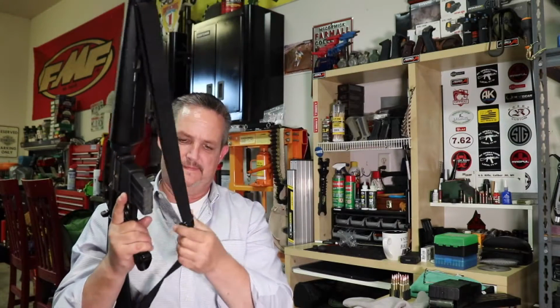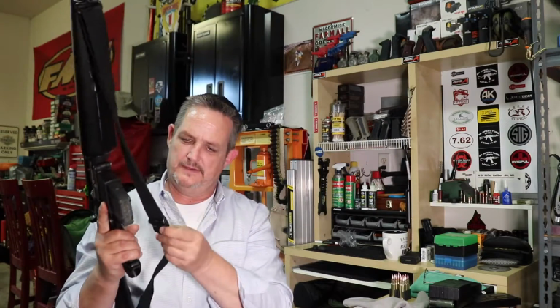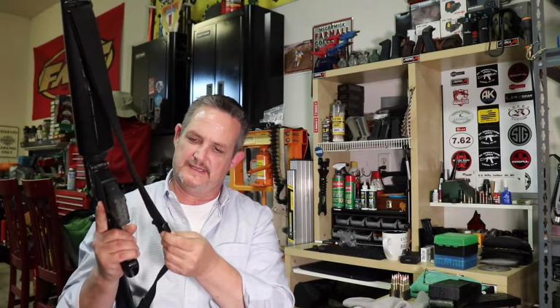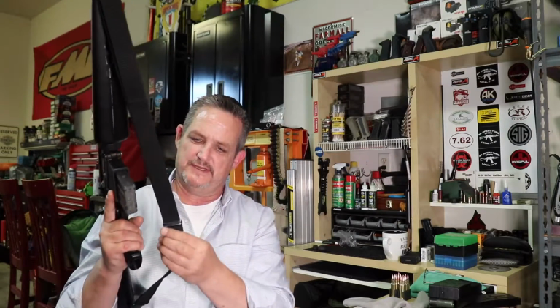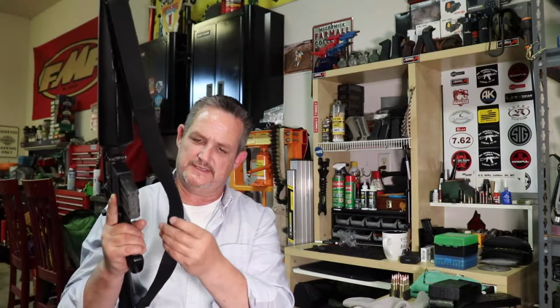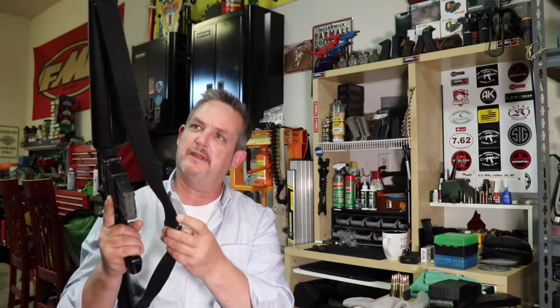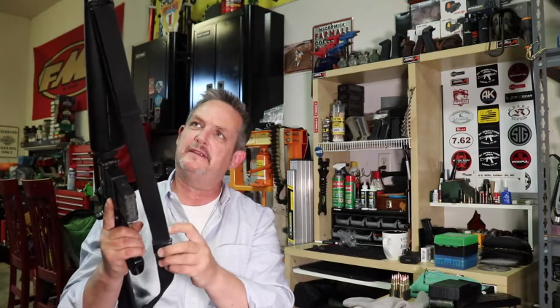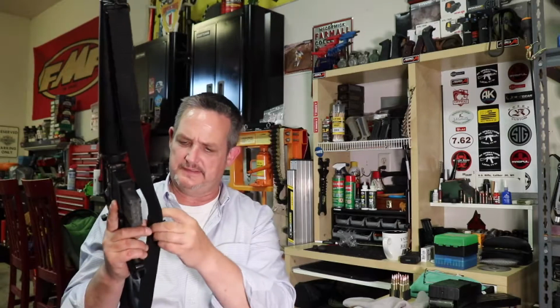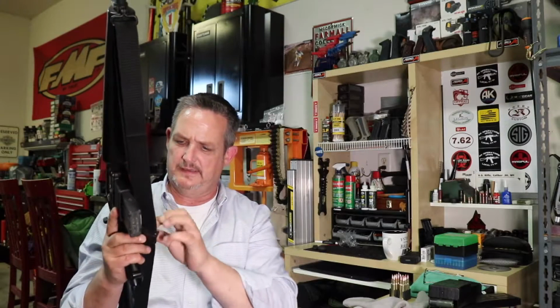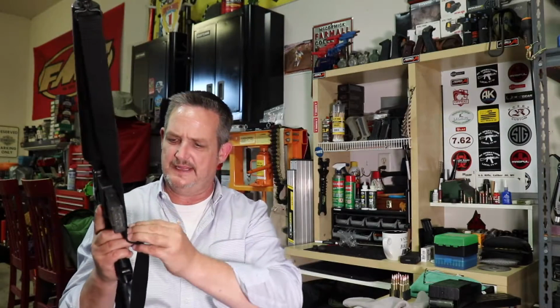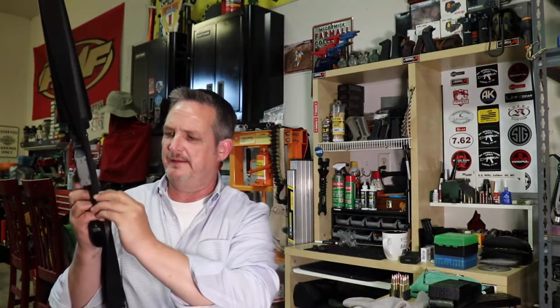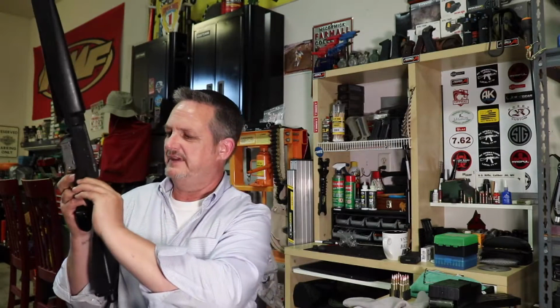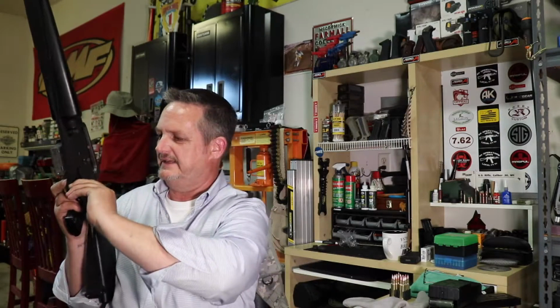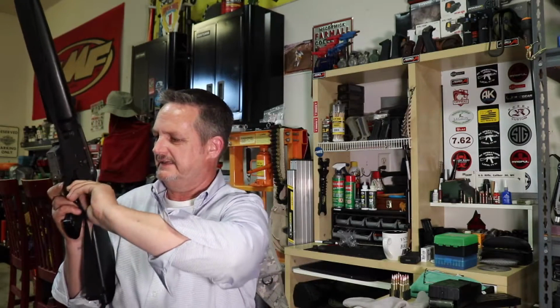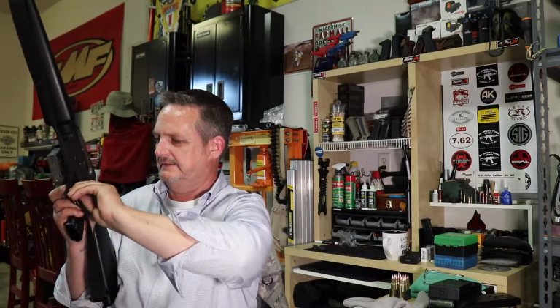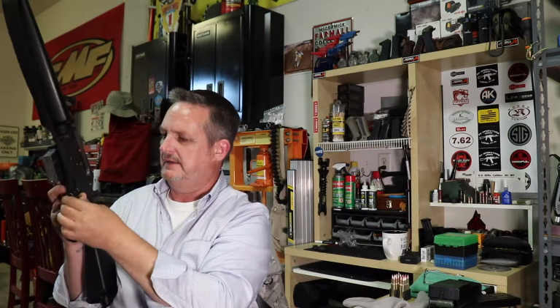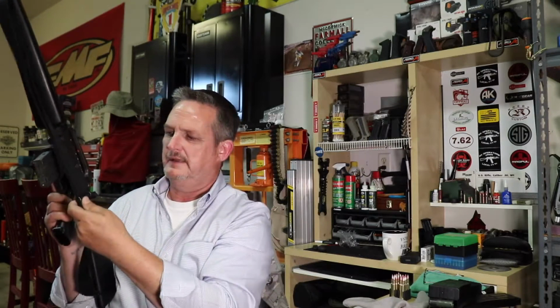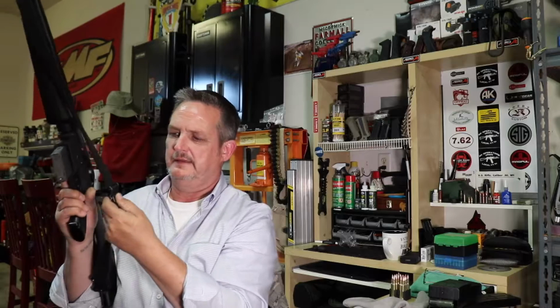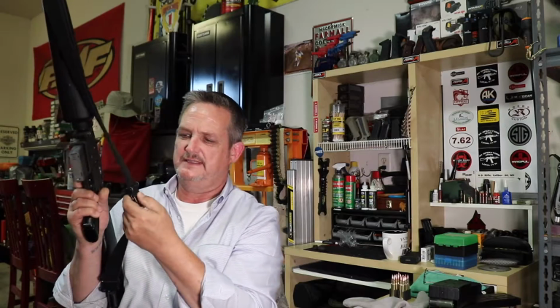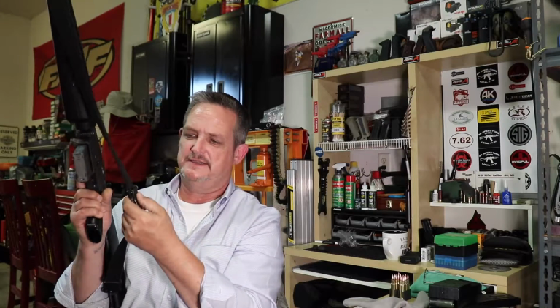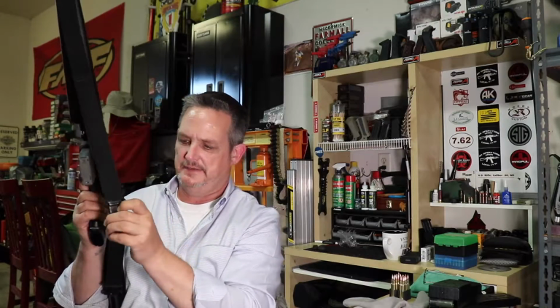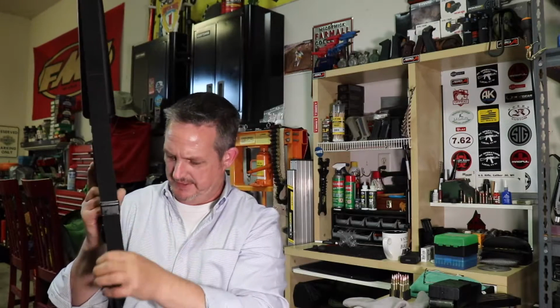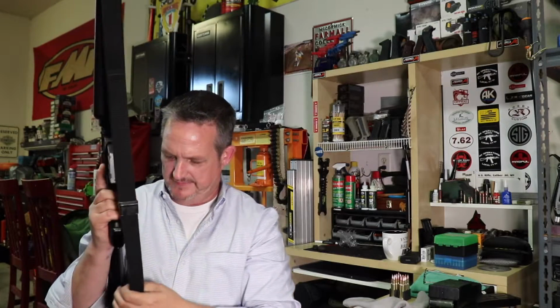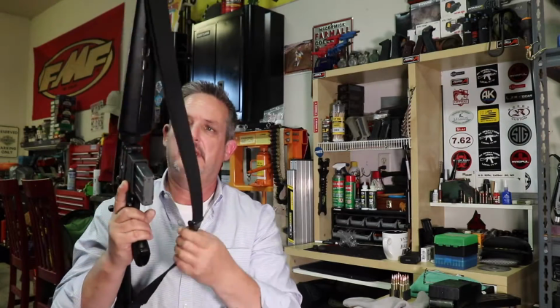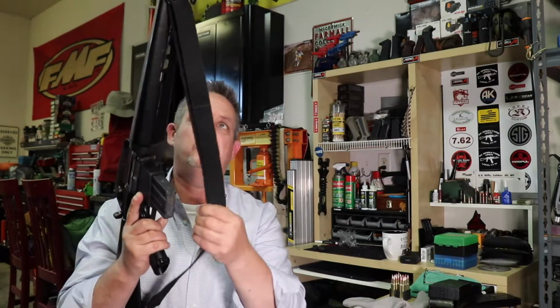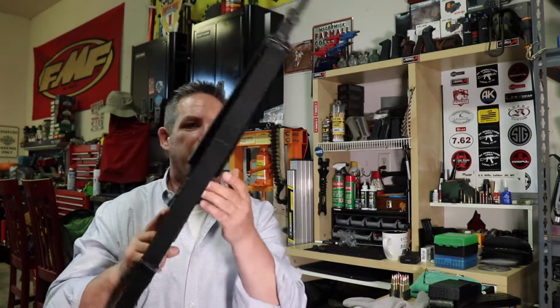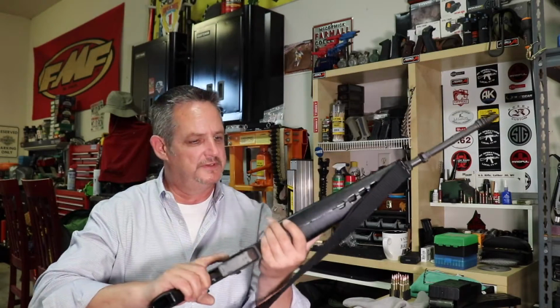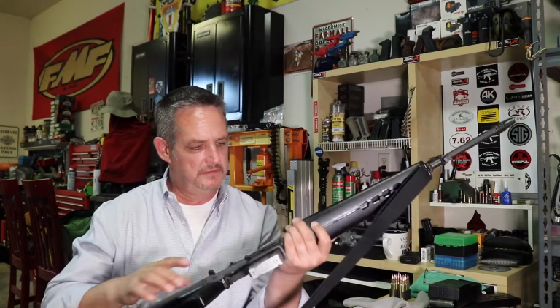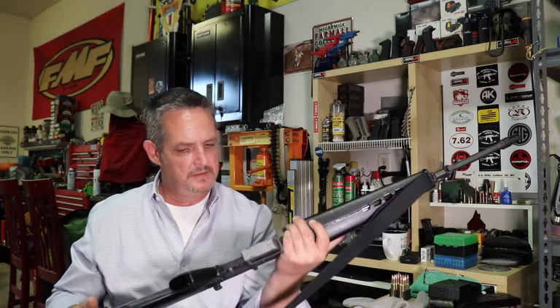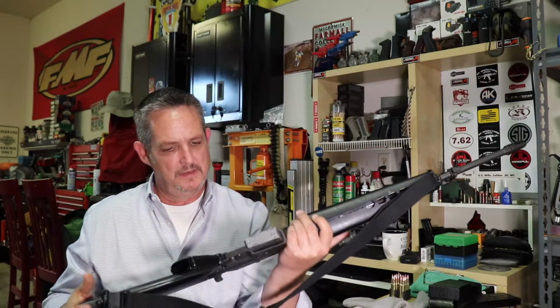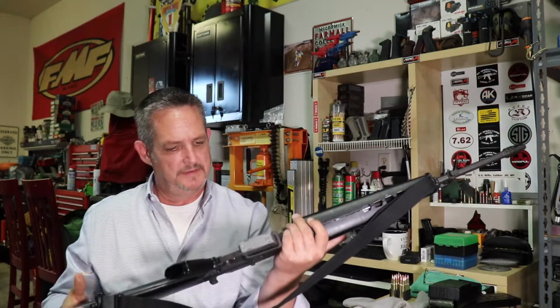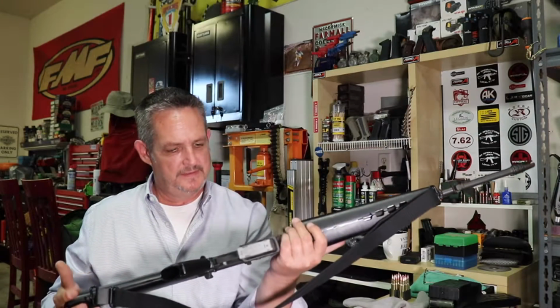I don't know if this sling was original — it's certainly a military-style sling. It's got the clamping device to adjust it, like the Garand slings do. I'm pretty sure it is original.